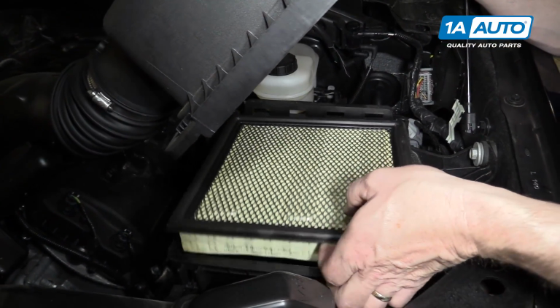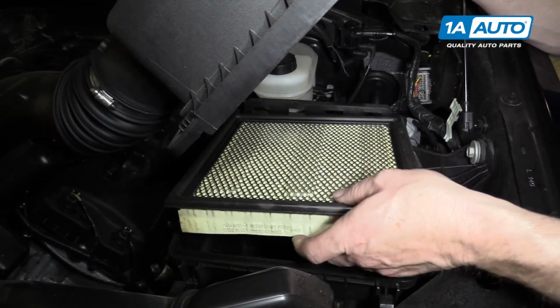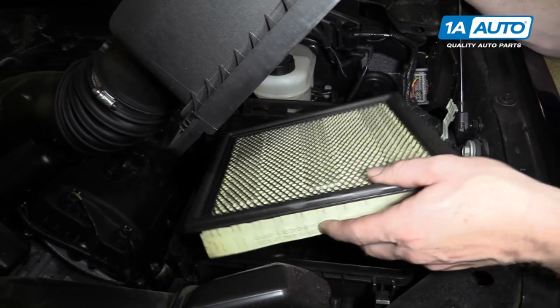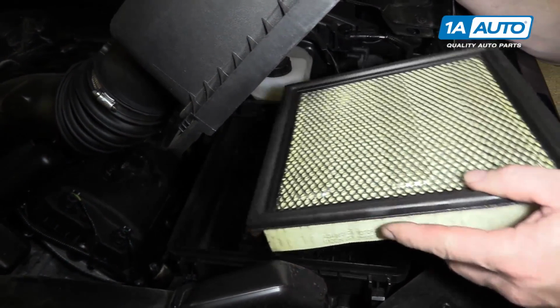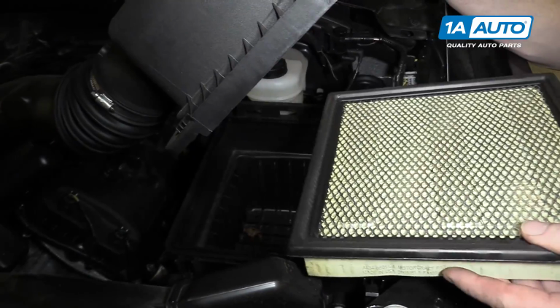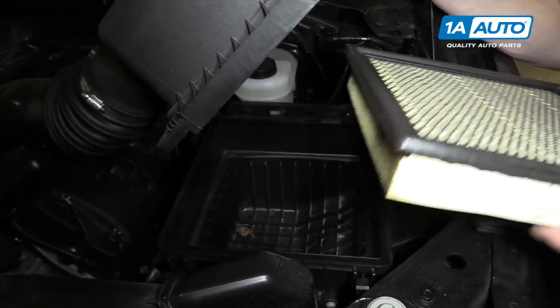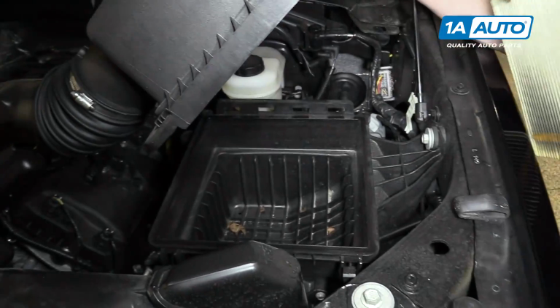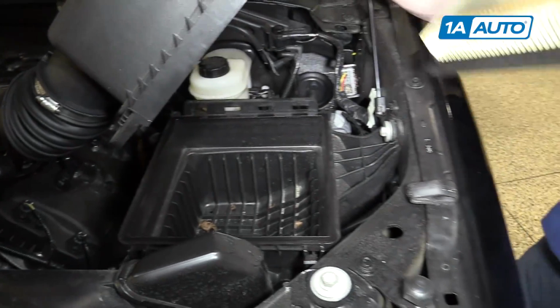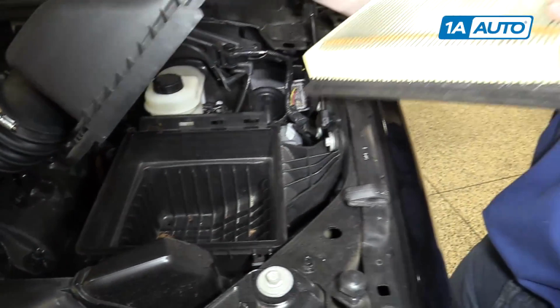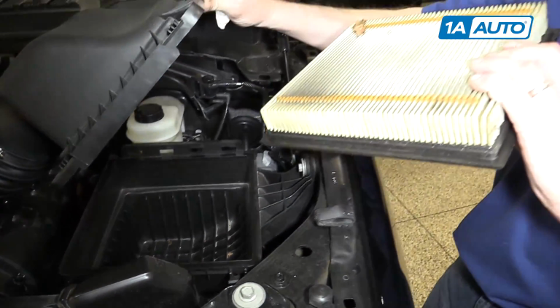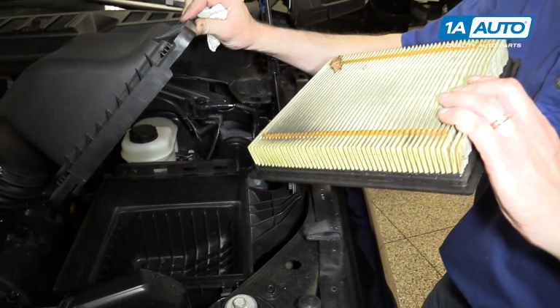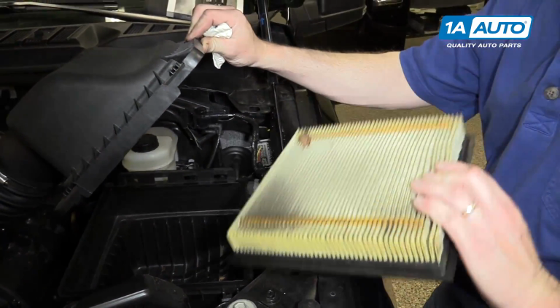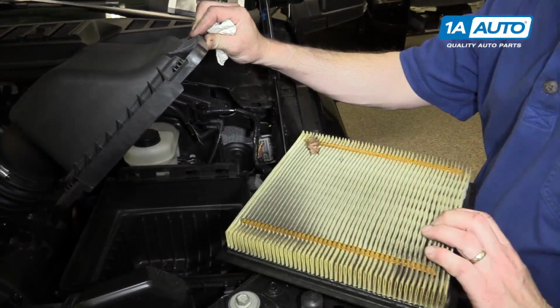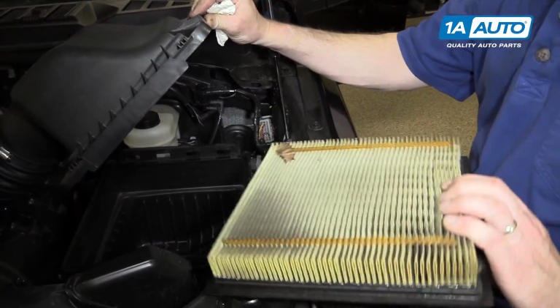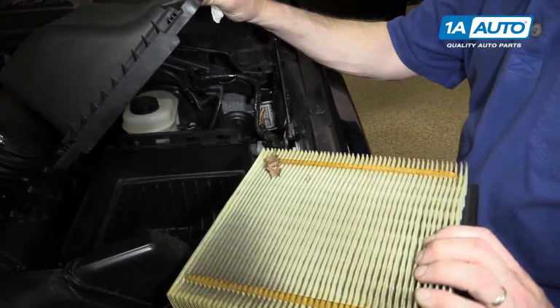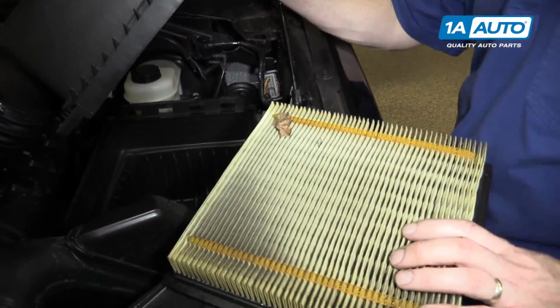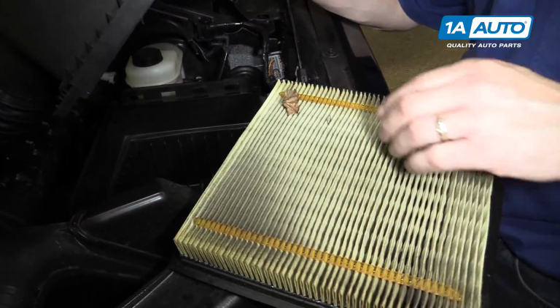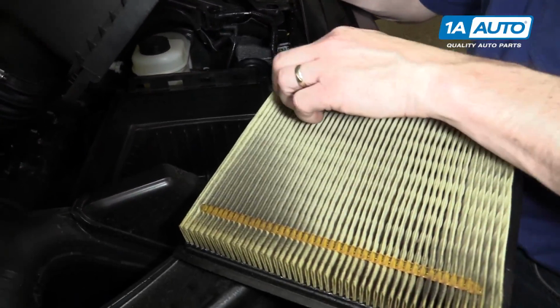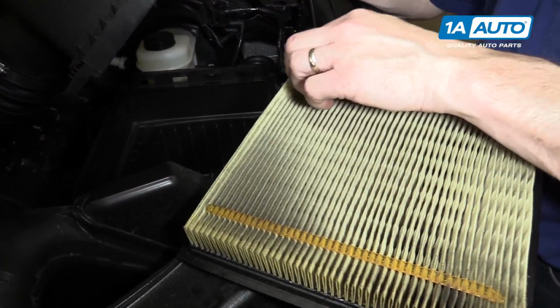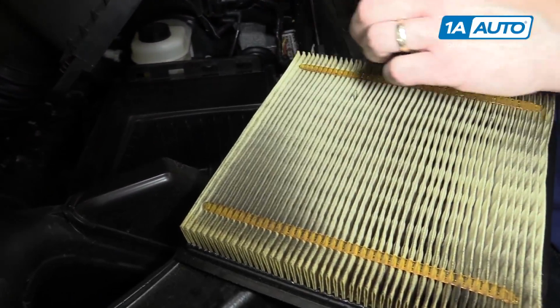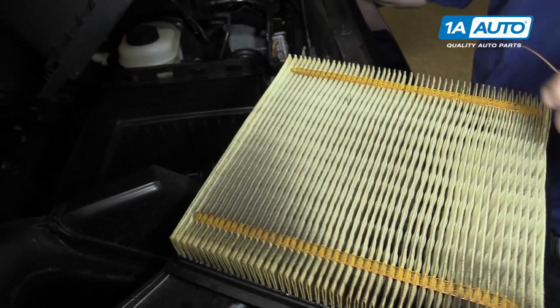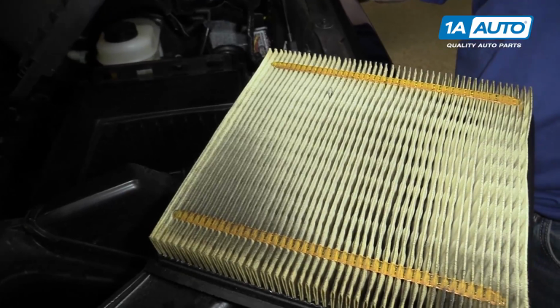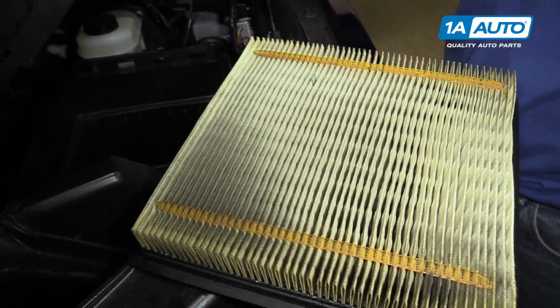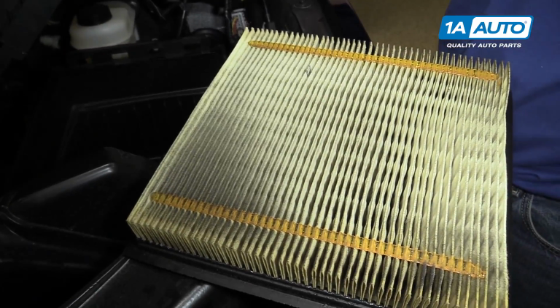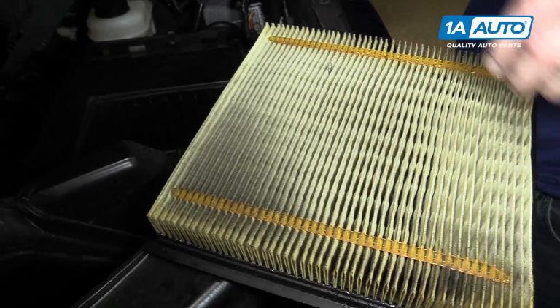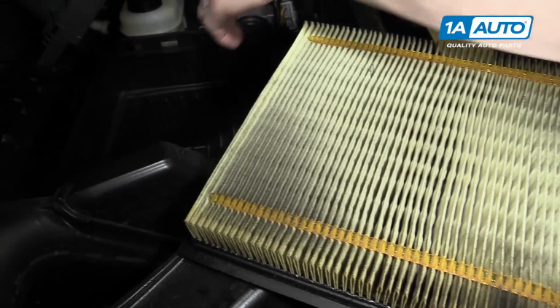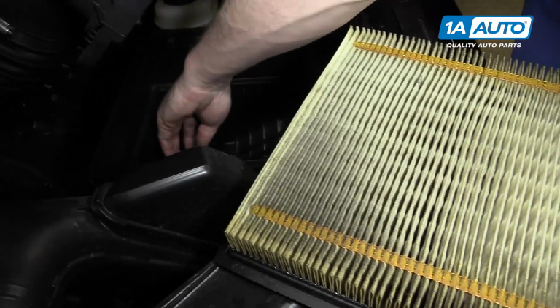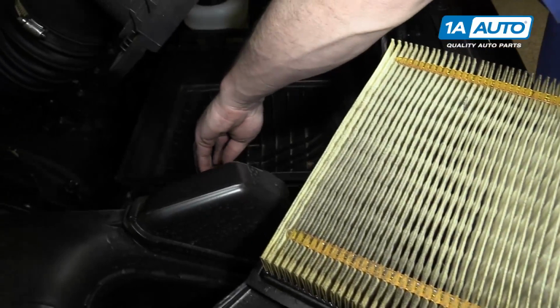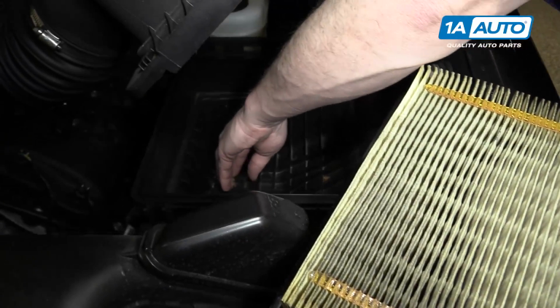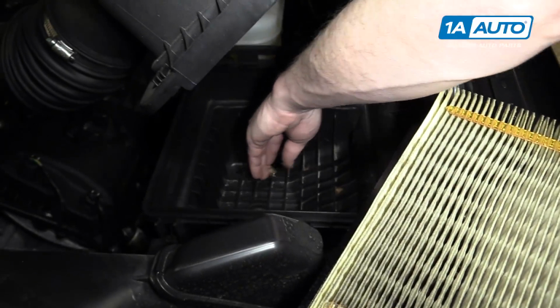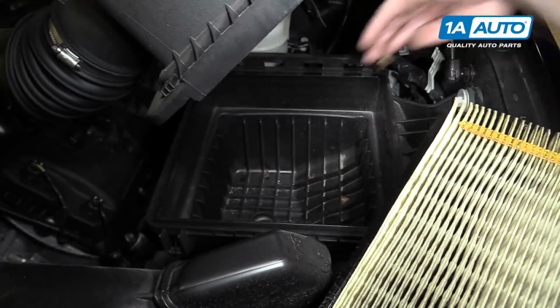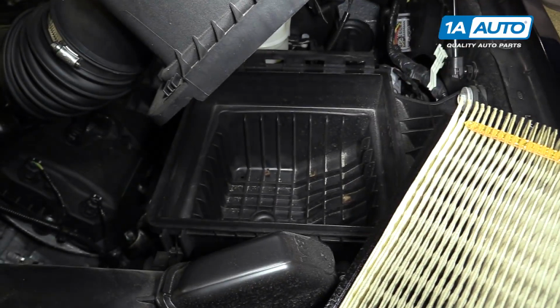Take the air filter out. It's never a bad idea — maybe get a vacuum and vacuum out any larger debris.